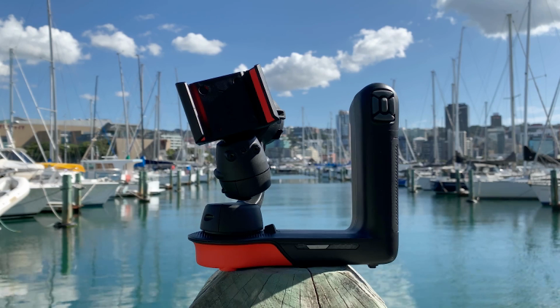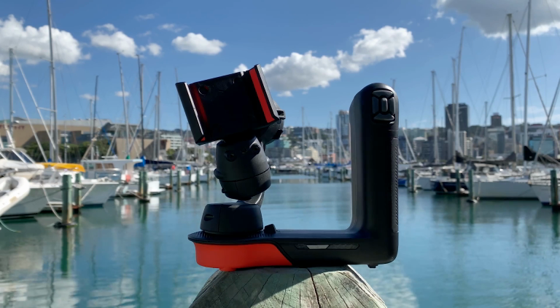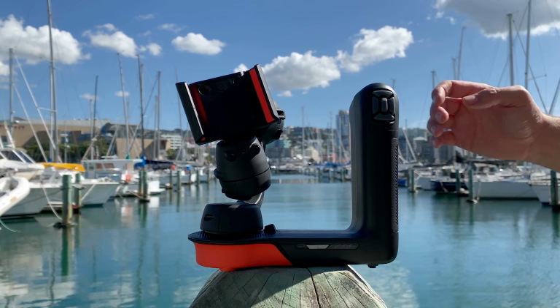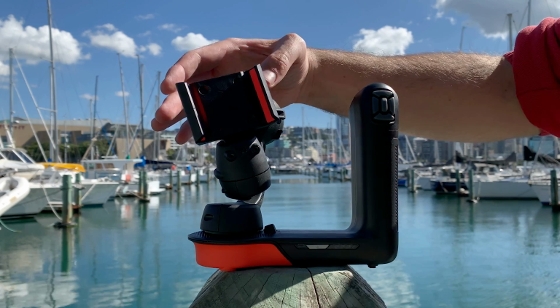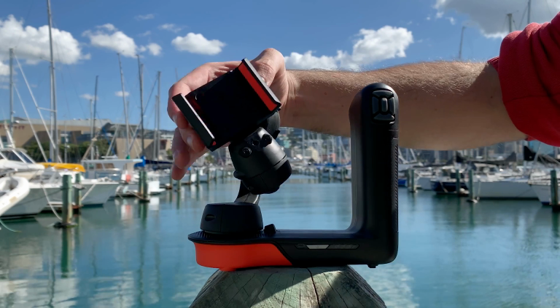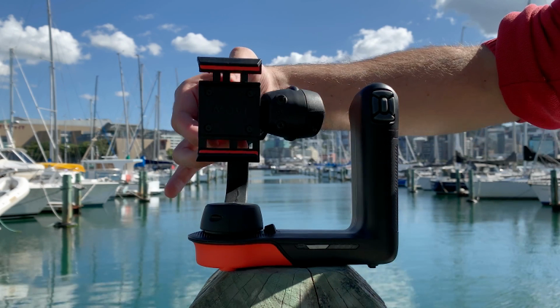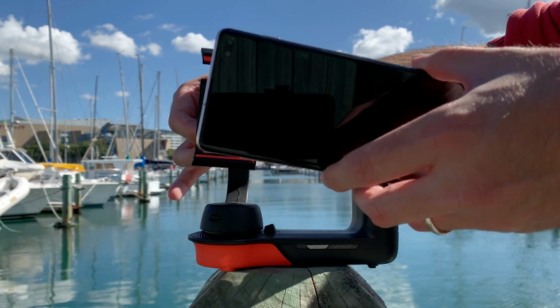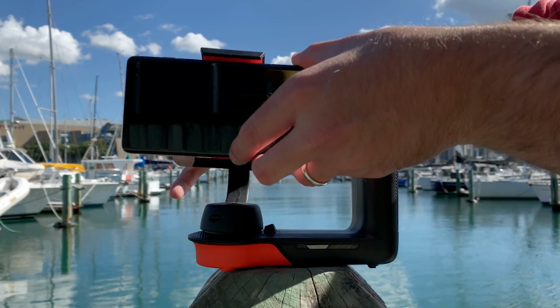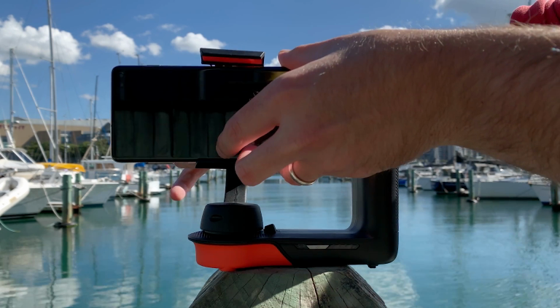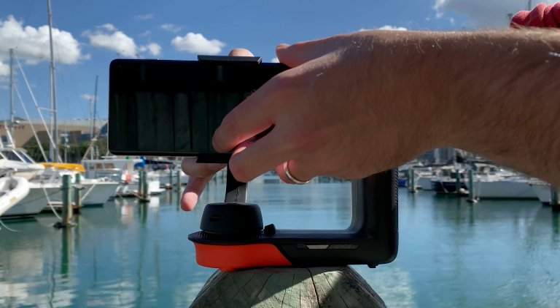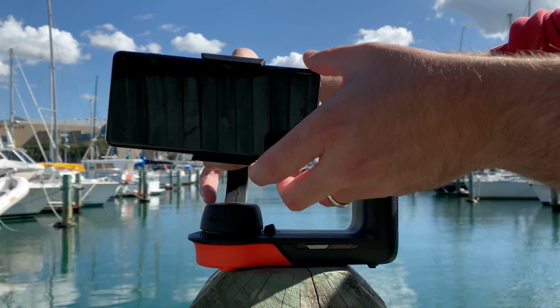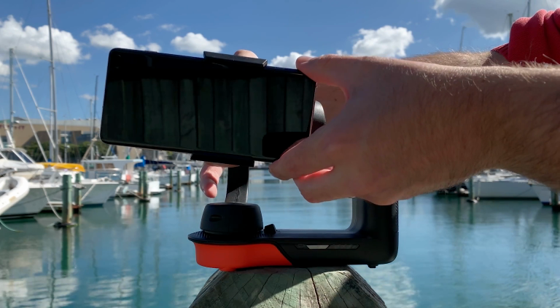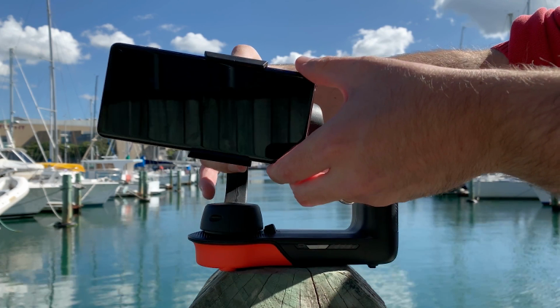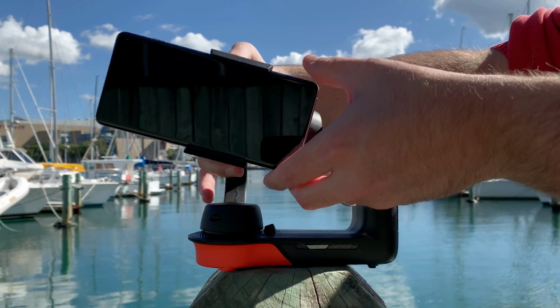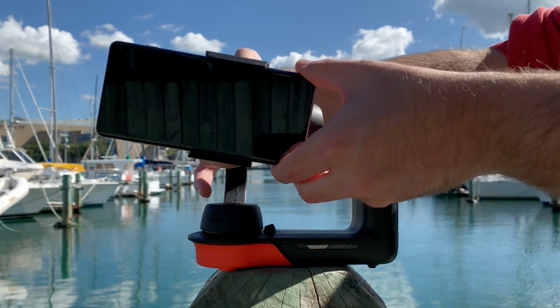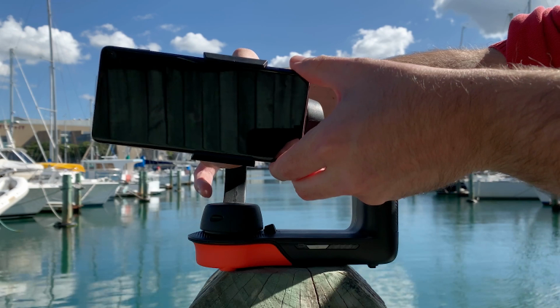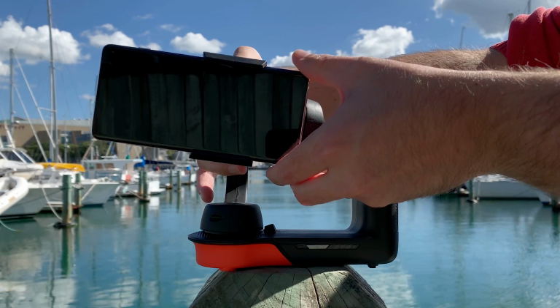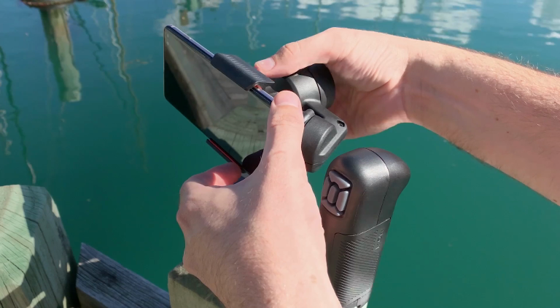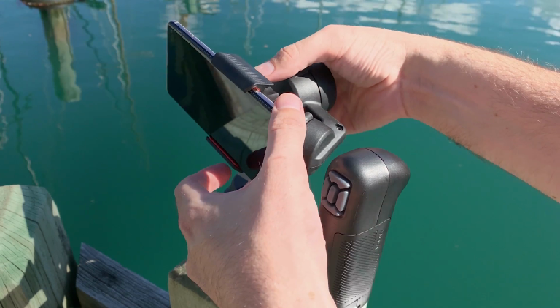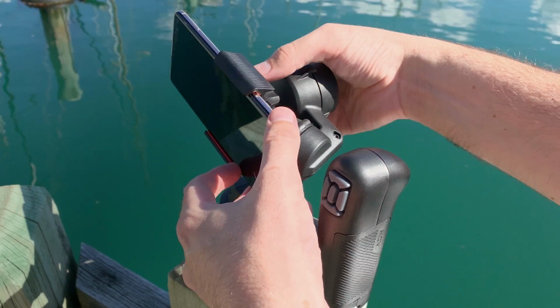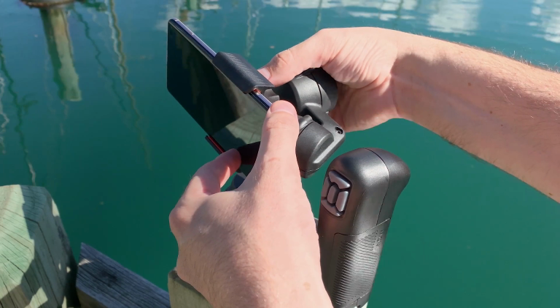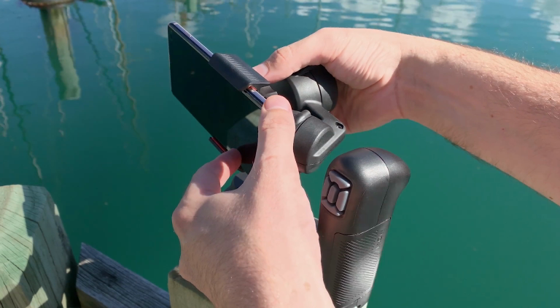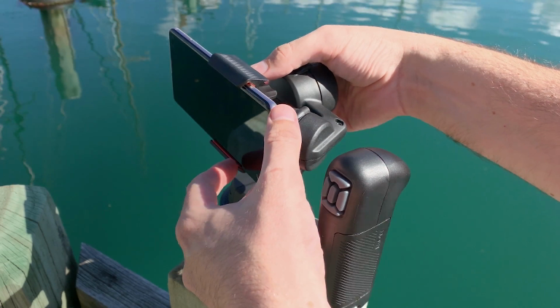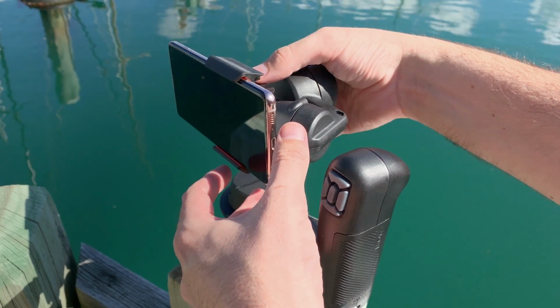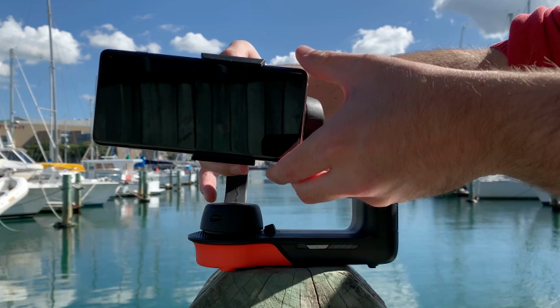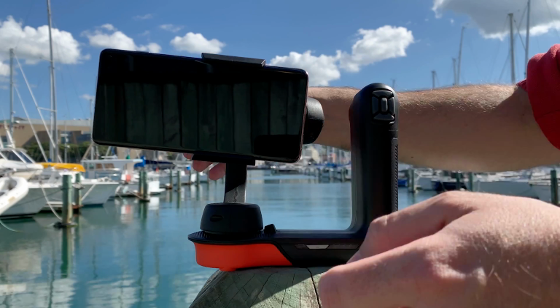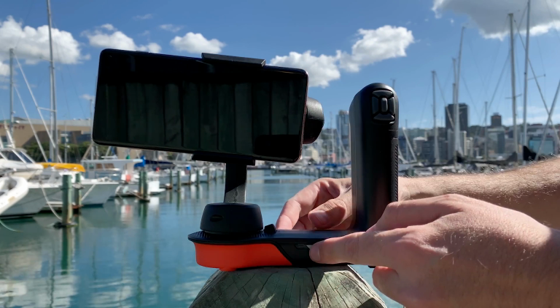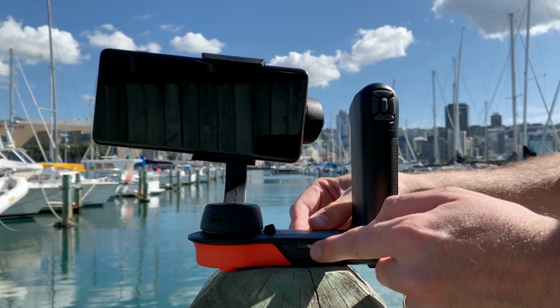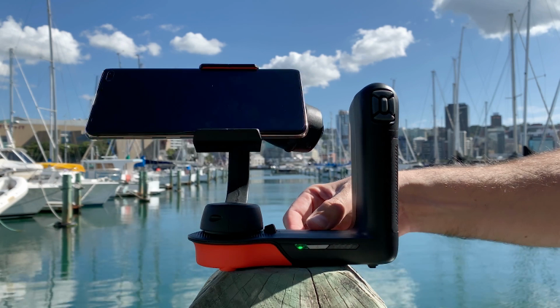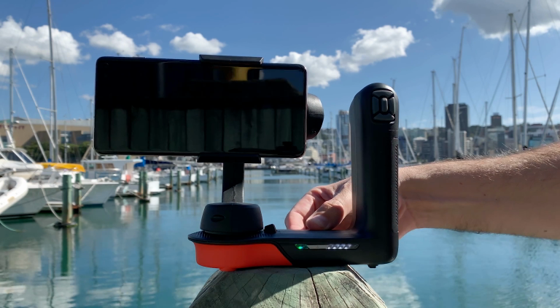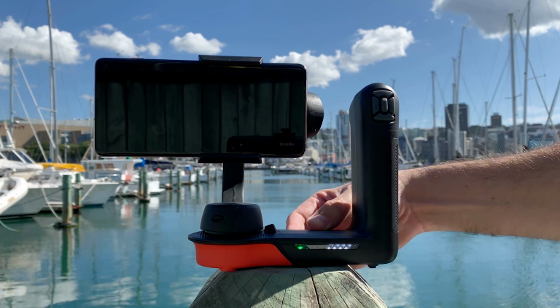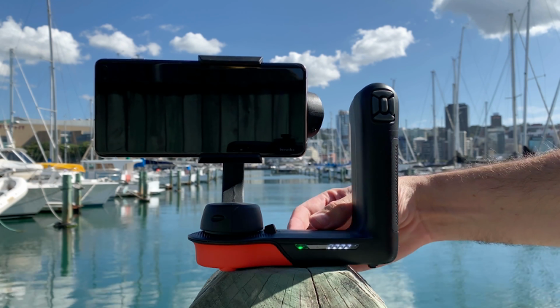Balancing a smartphone on the Movi is a breeze. Just pinch to open the phone clamp and slide your device in until balanced. With a little back and forth you'll quickly find the perfect position. Then press the power button and you're ready to go.